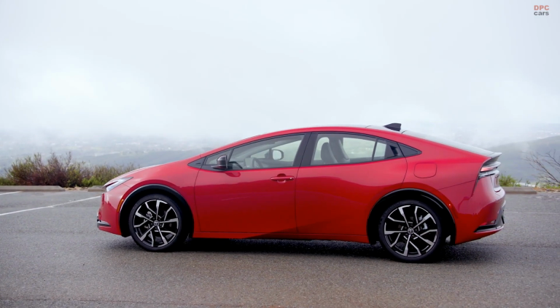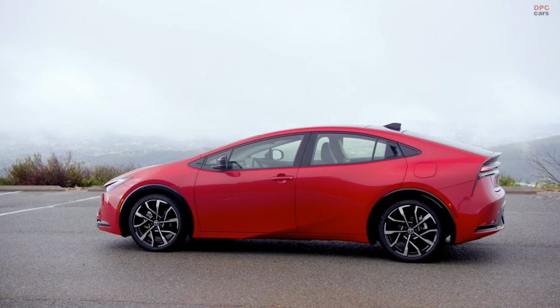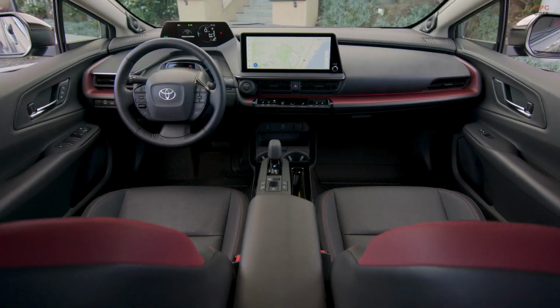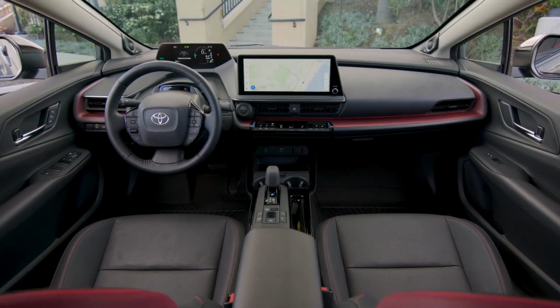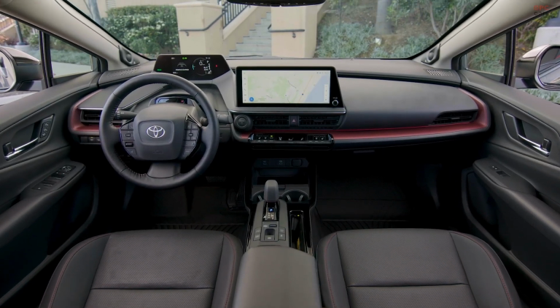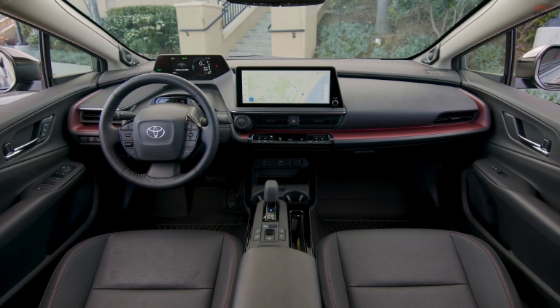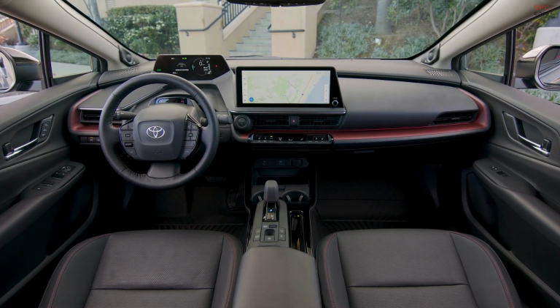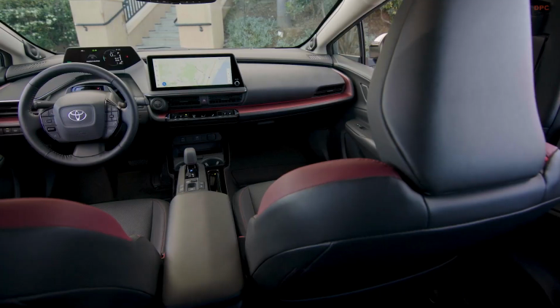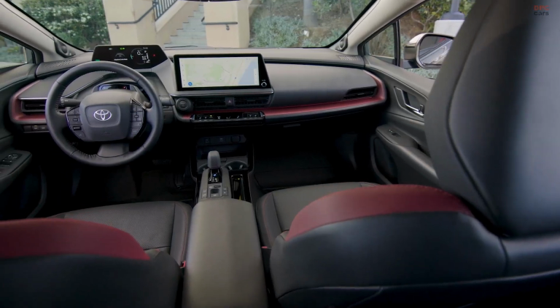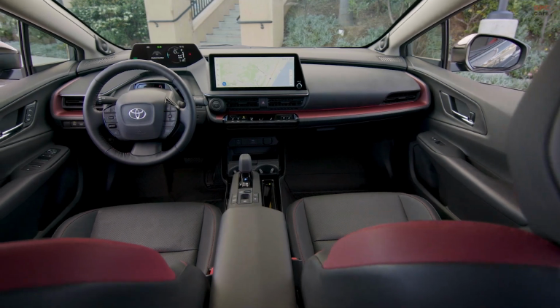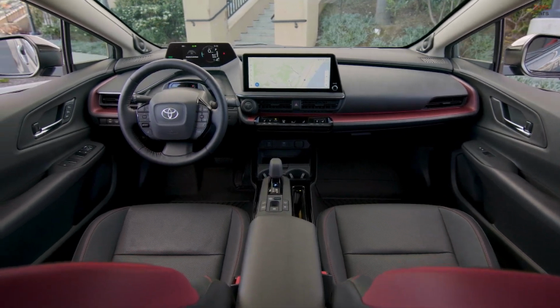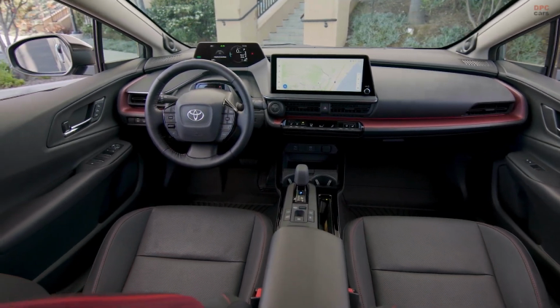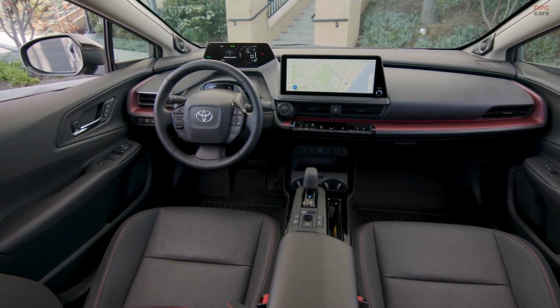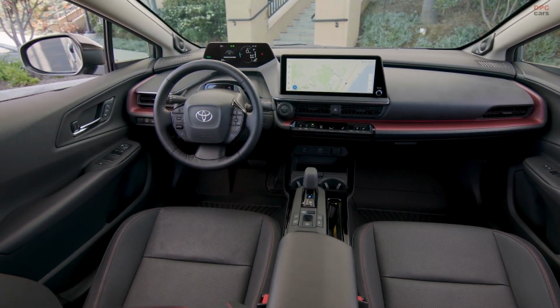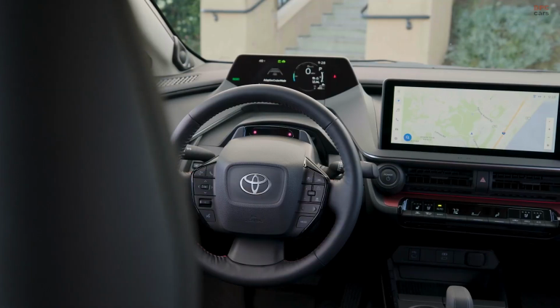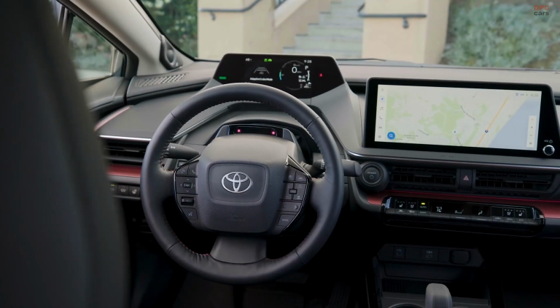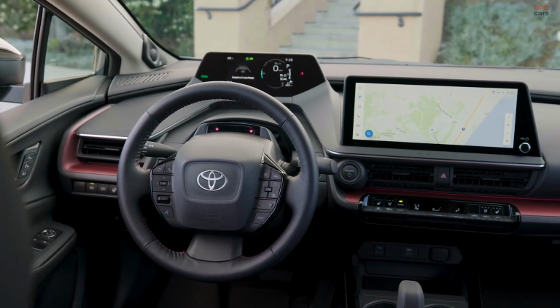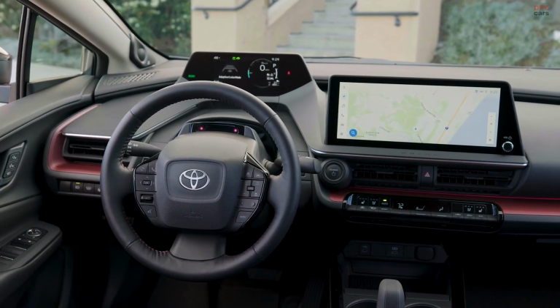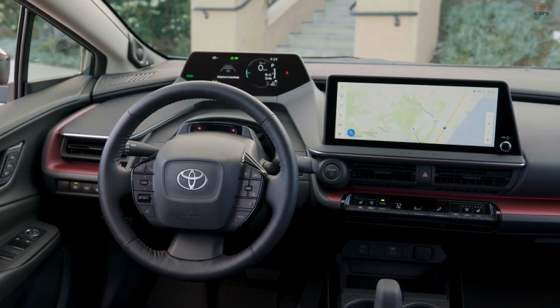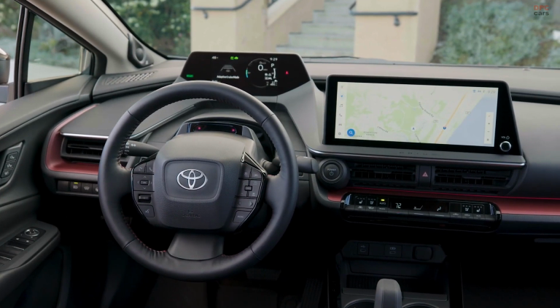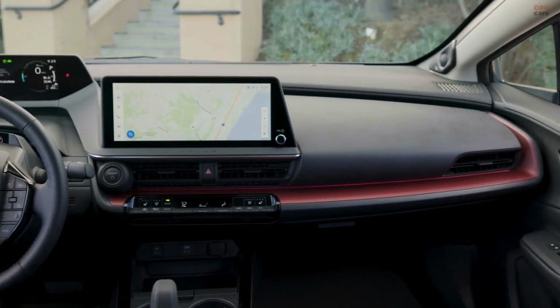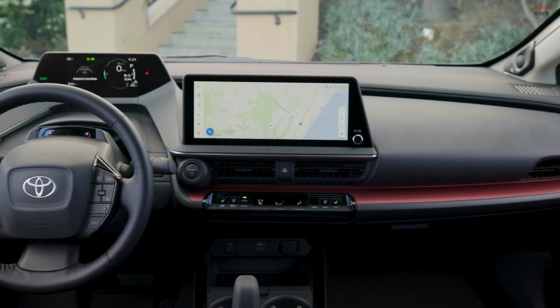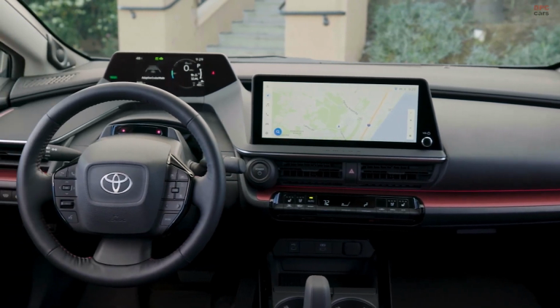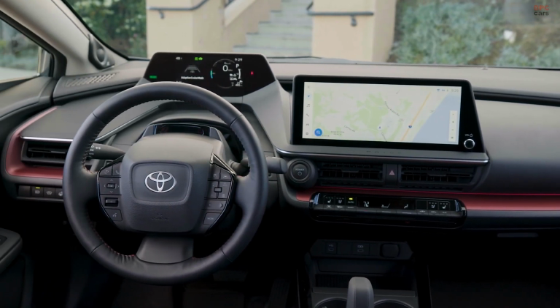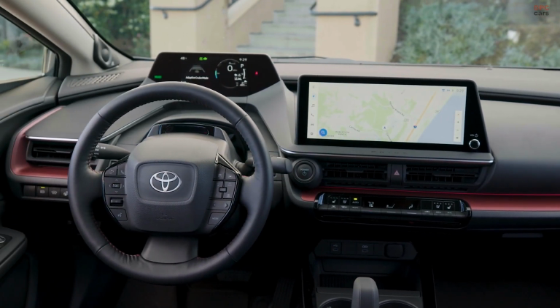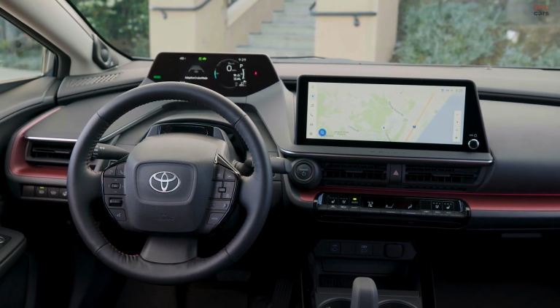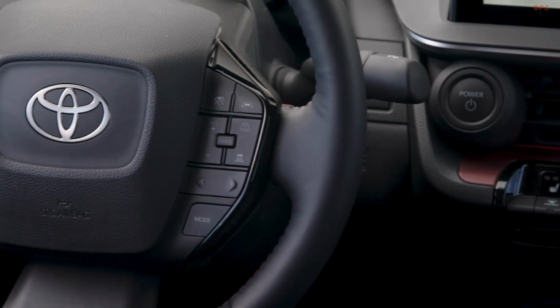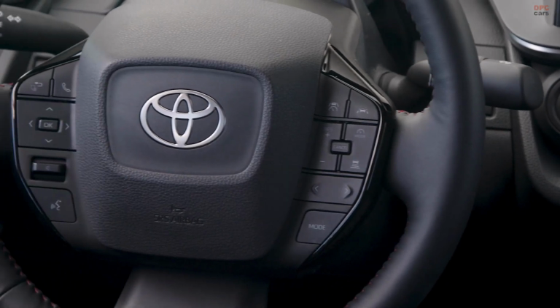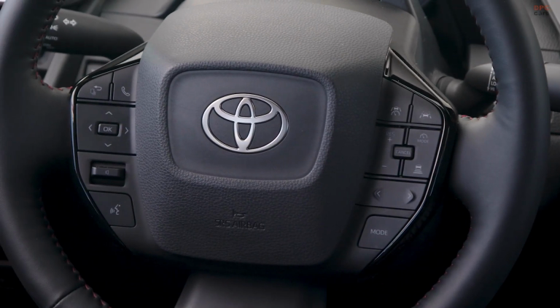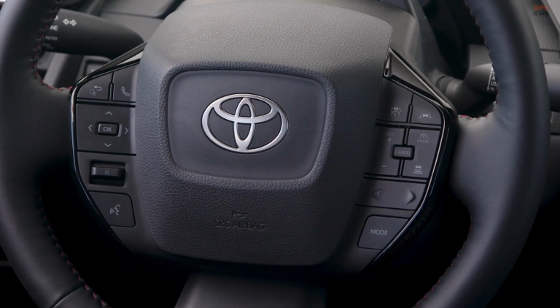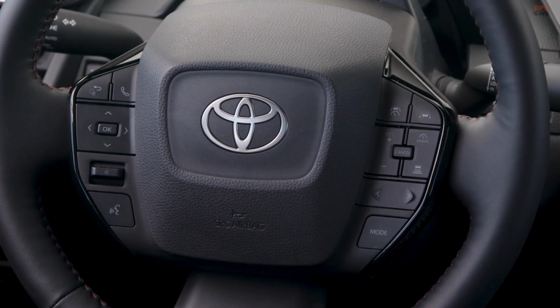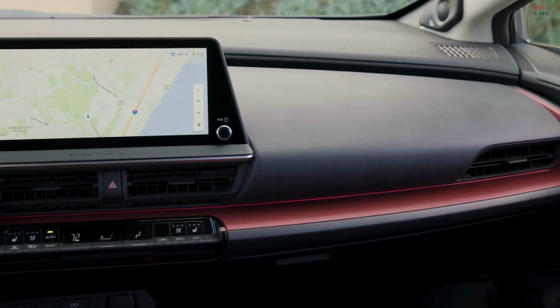Step inside and you're greeted by a premium interior highlighted by a 12.3-inch Toyota Audio Multimedia touchscreen display. This intuitive interface allows for easy control over various vehicle functions, enhancing the driving experience.